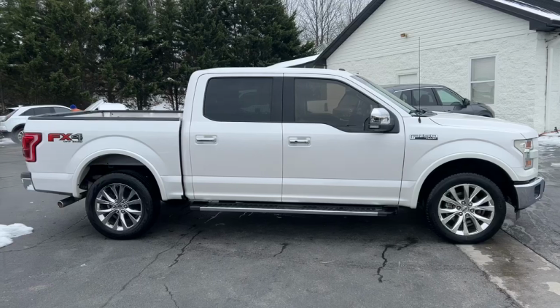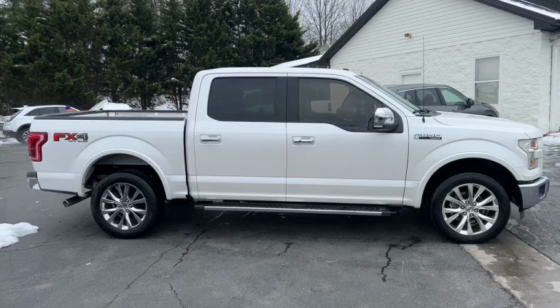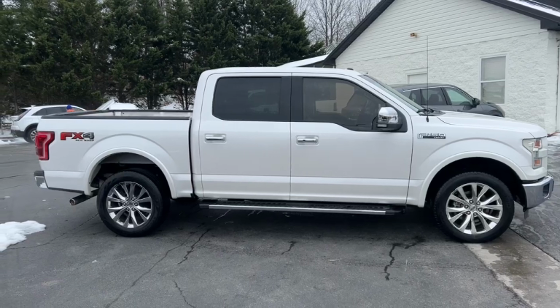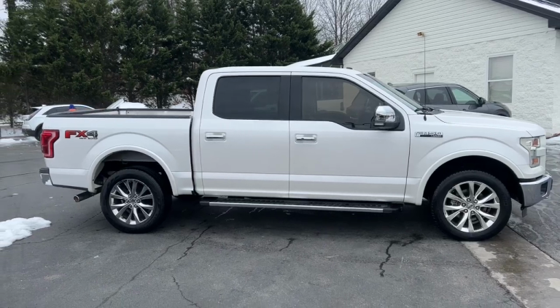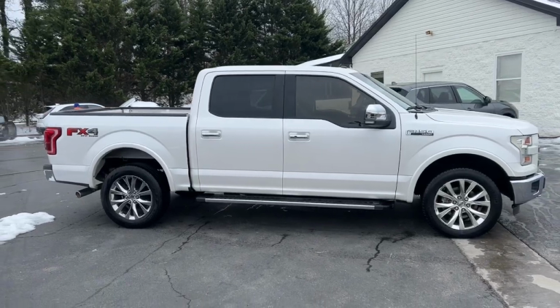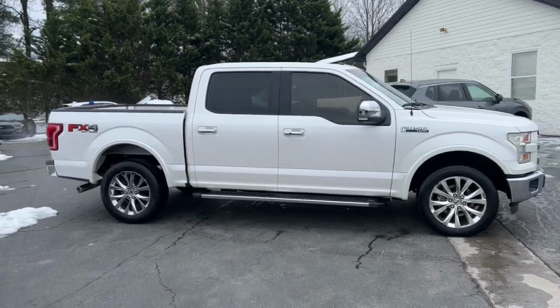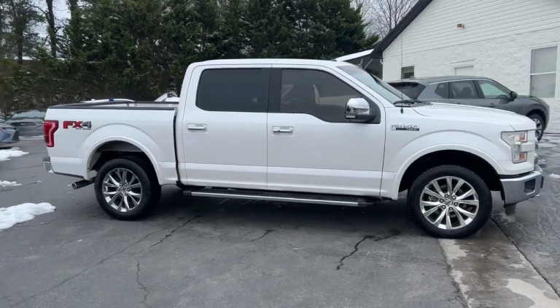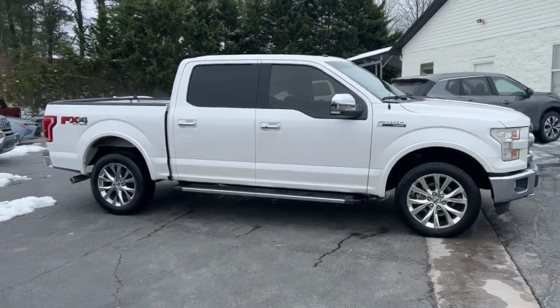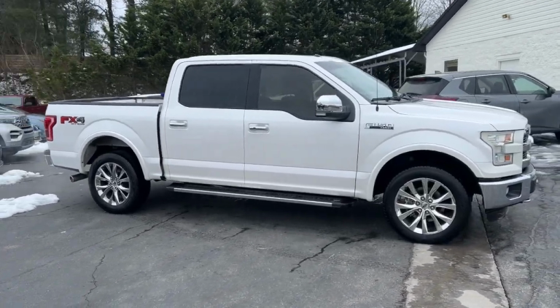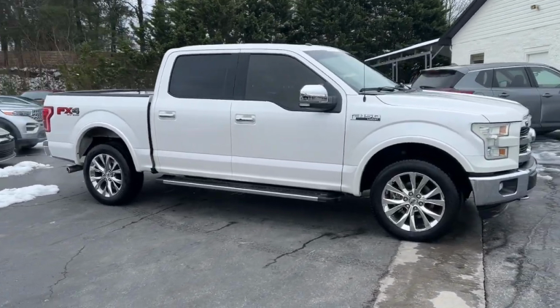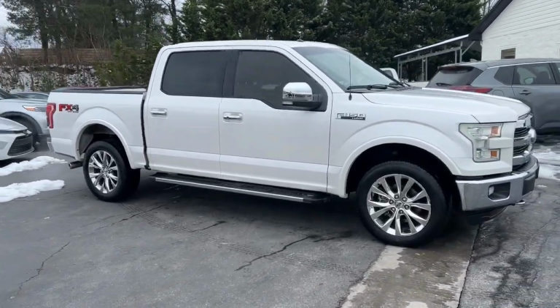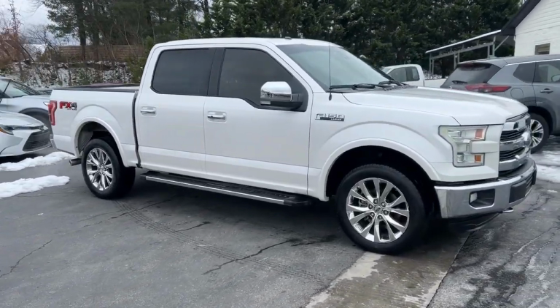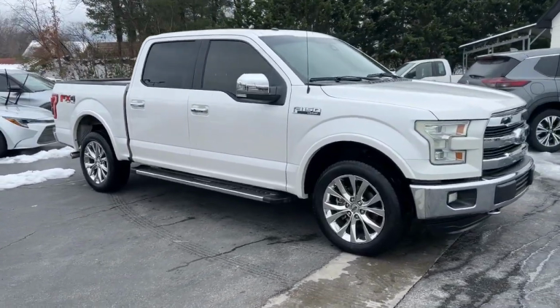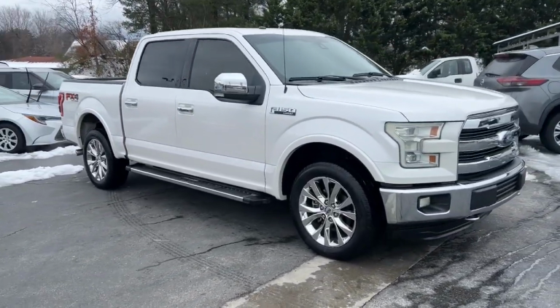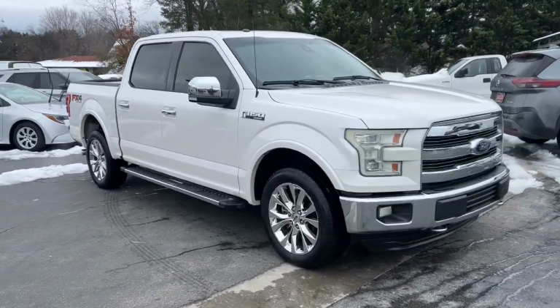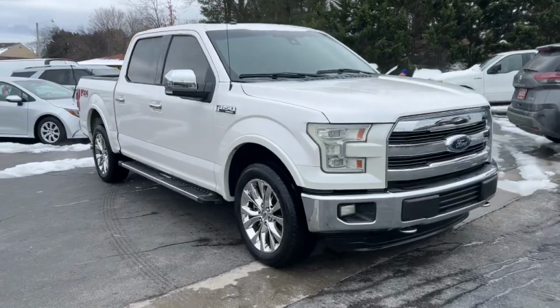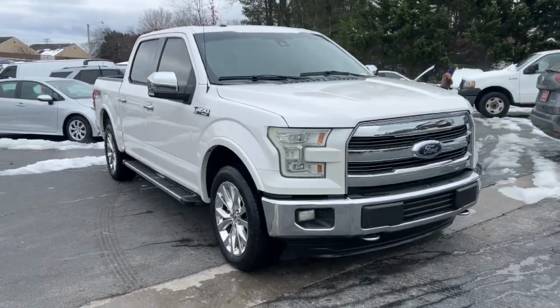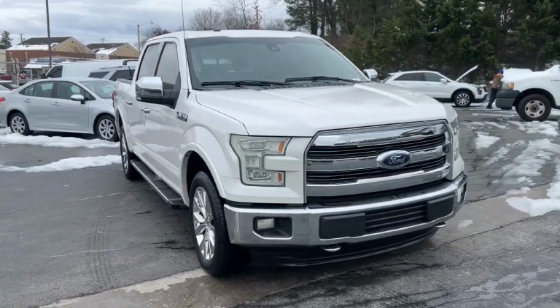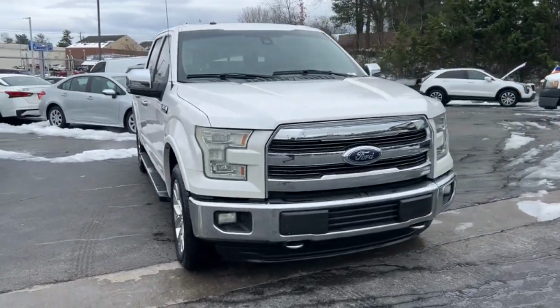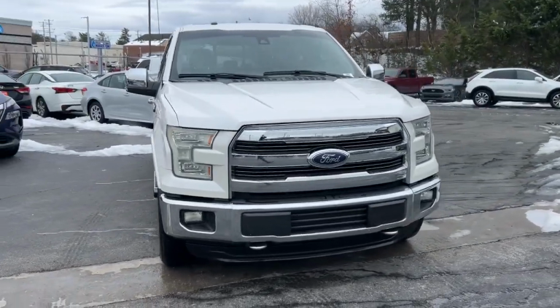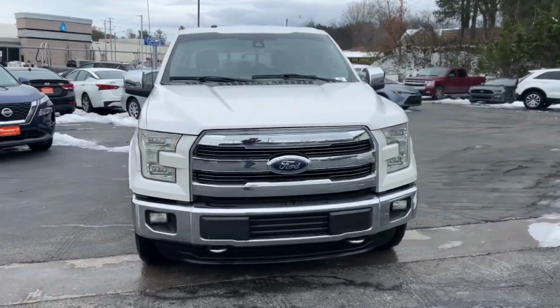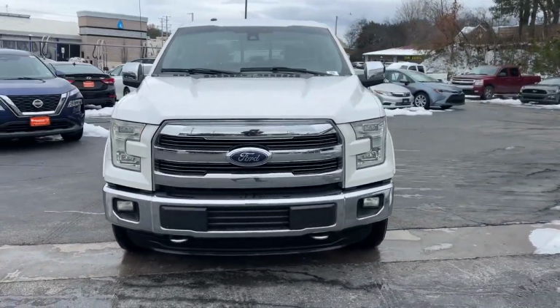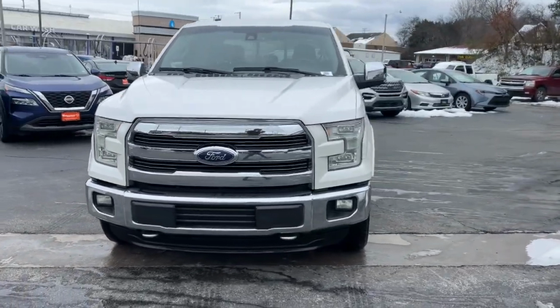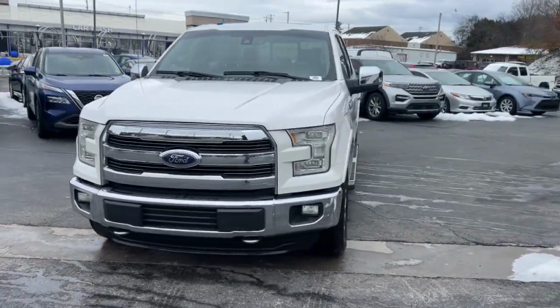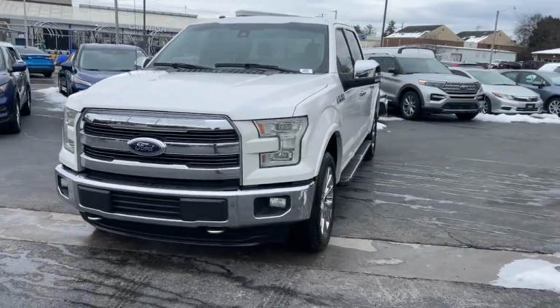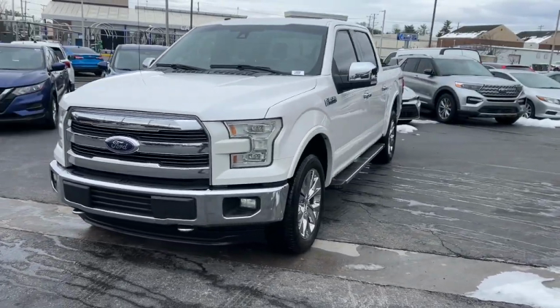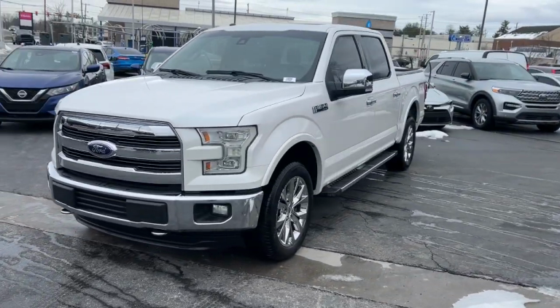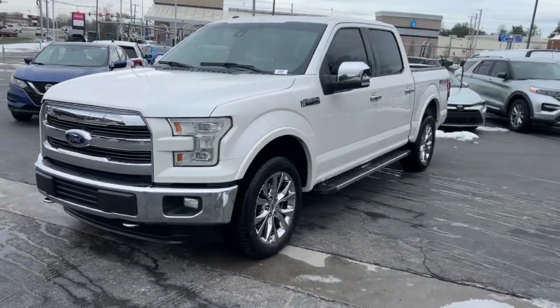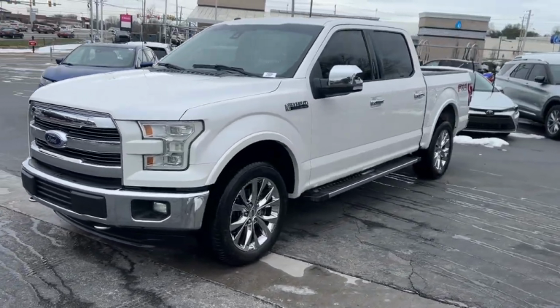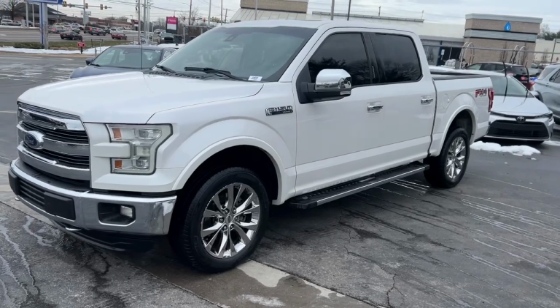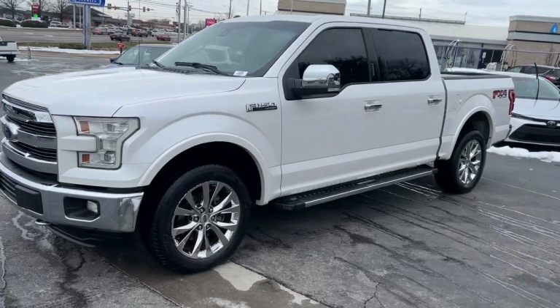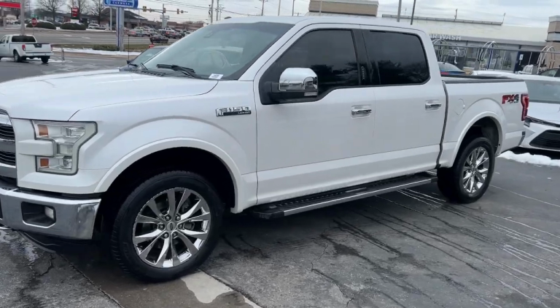Looking for your dream car? It could be the 2016 Ford F-150. With less than 100,000 miles on the odometer, this vehicle provides excellent value.